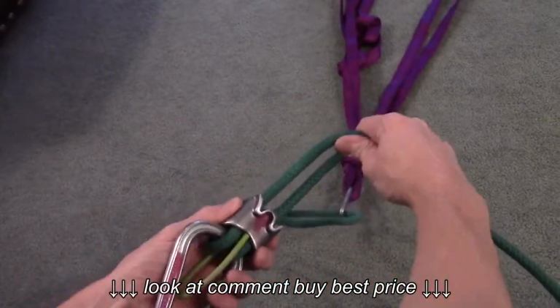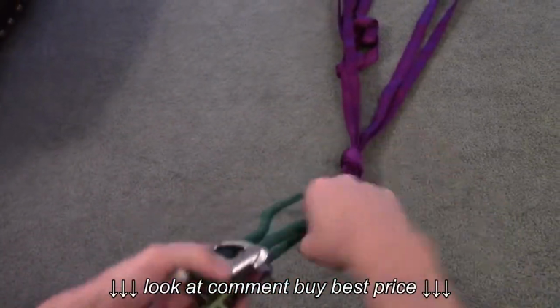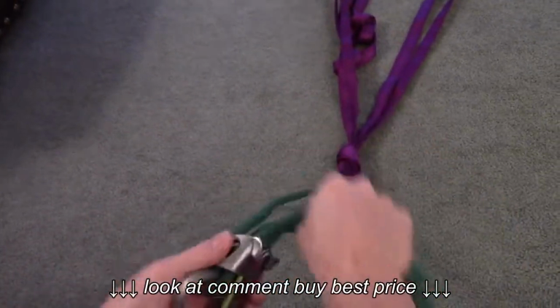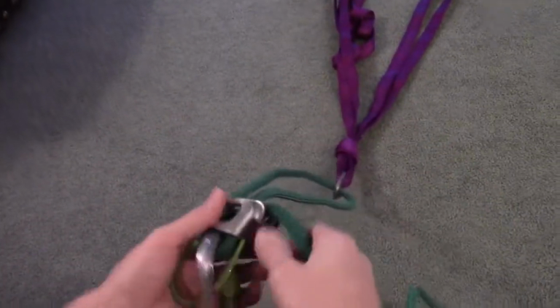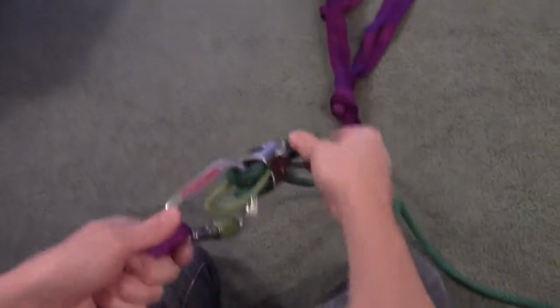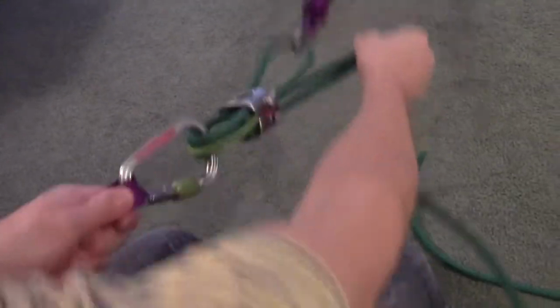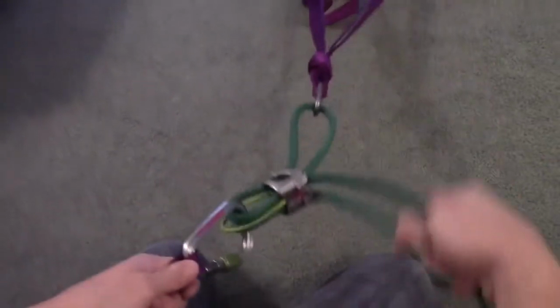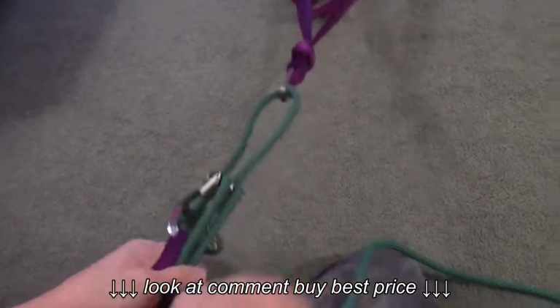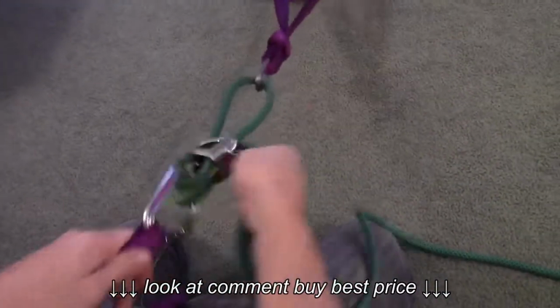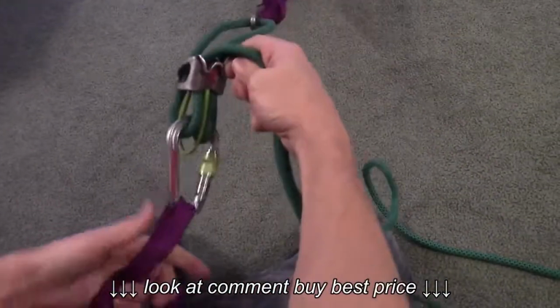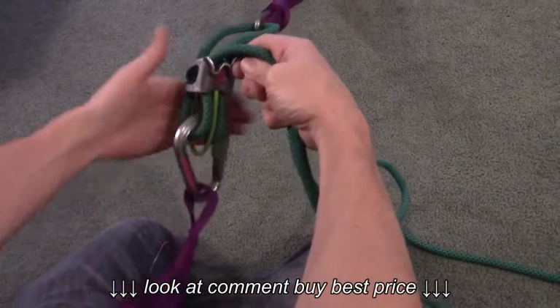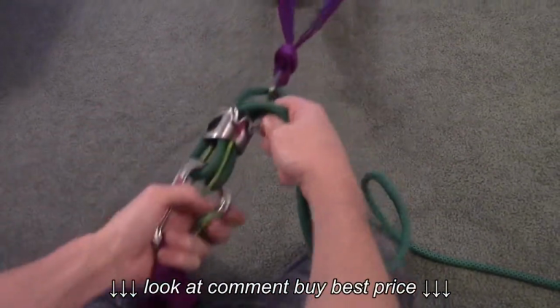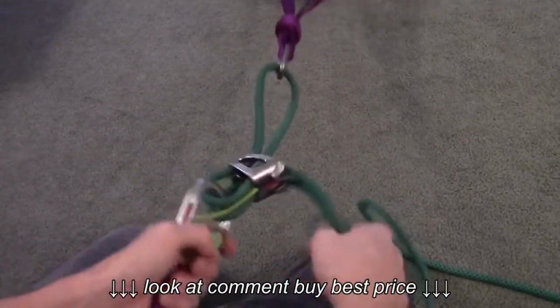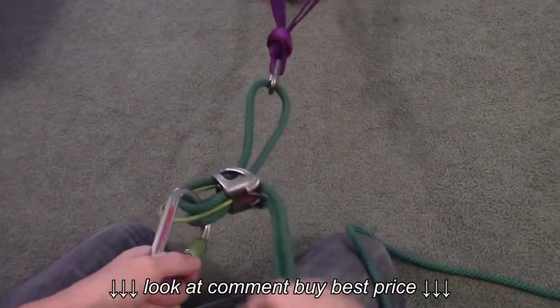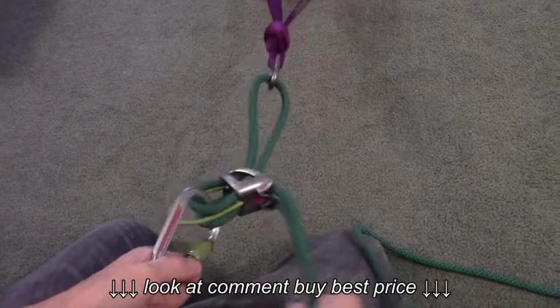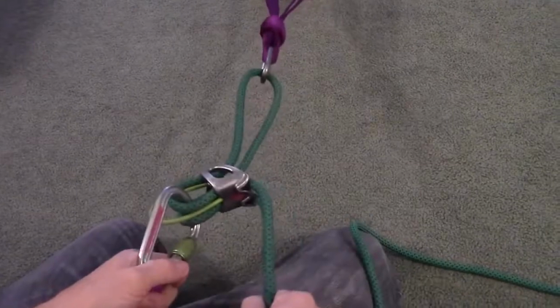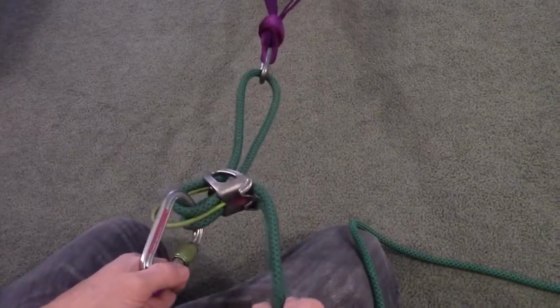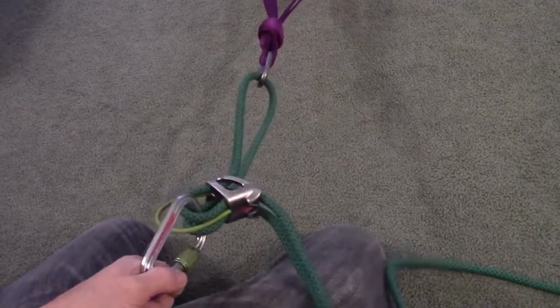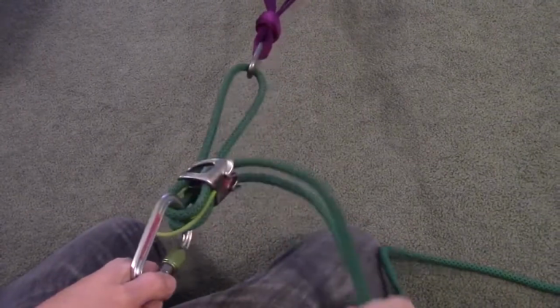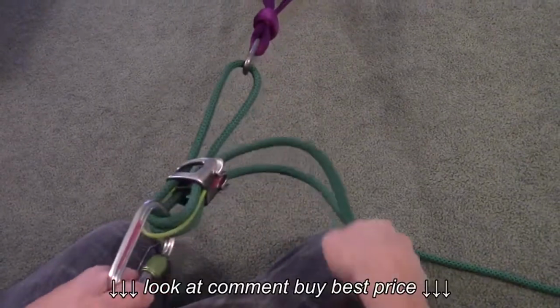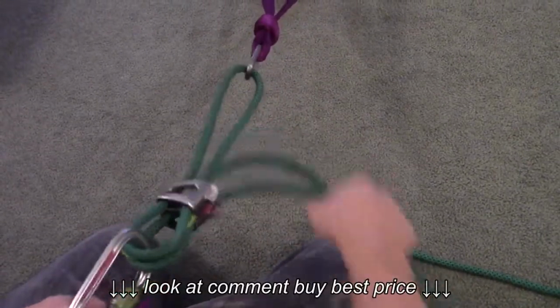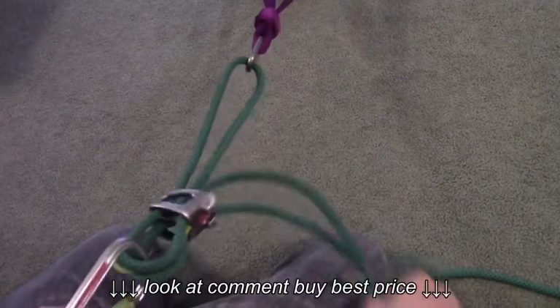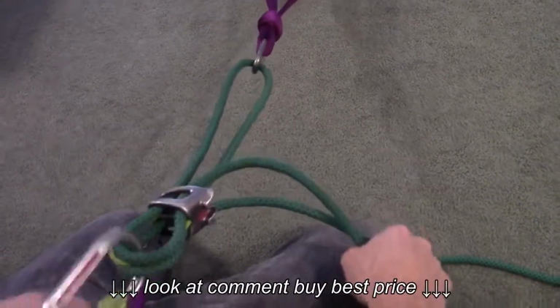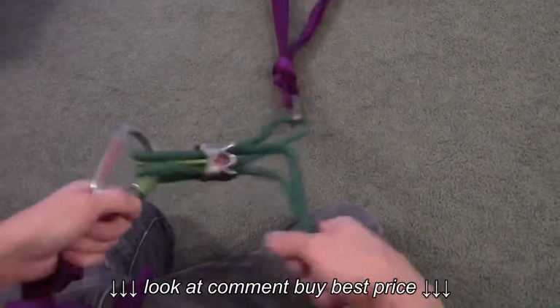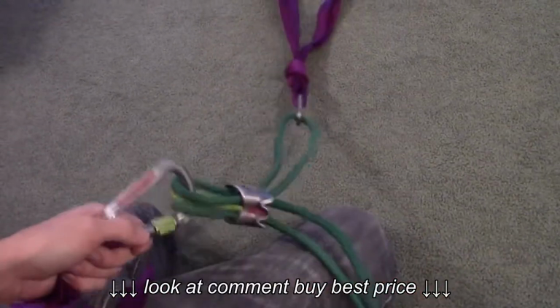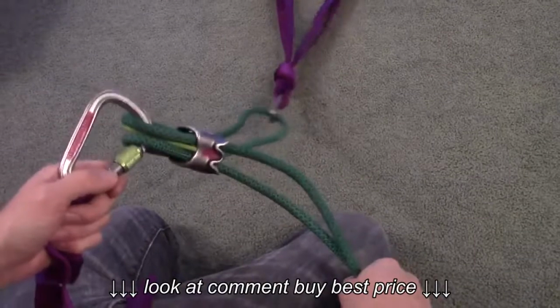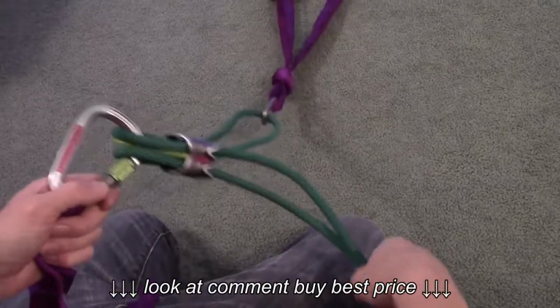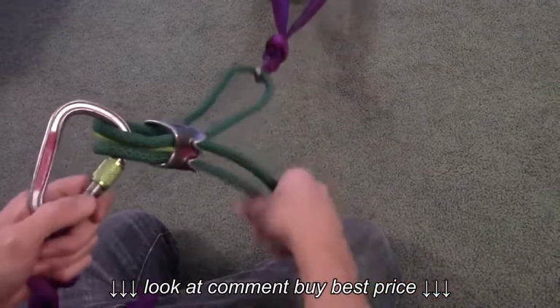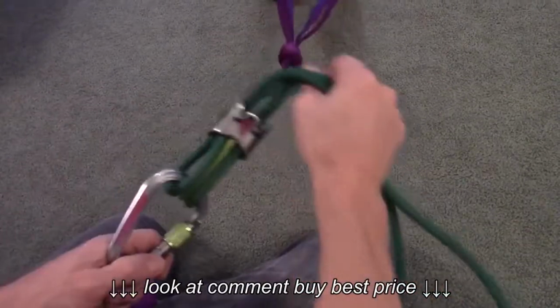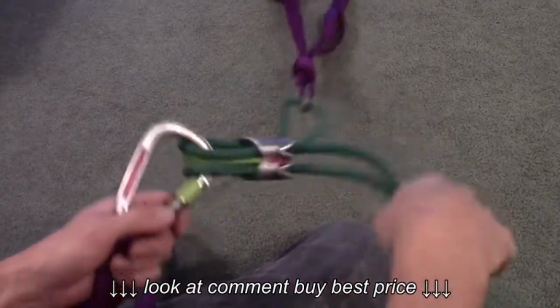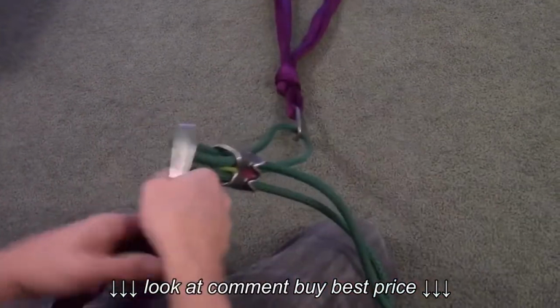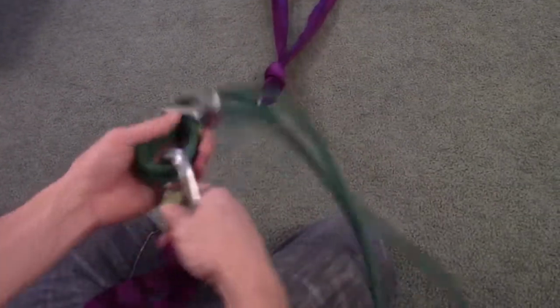At this point, you are now able to rappel down the double rope. When you get to the bottom, take your brake hand off the brake side of the rope.